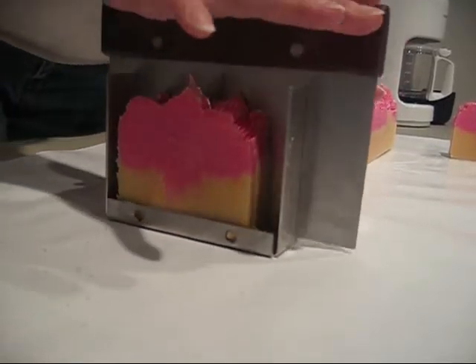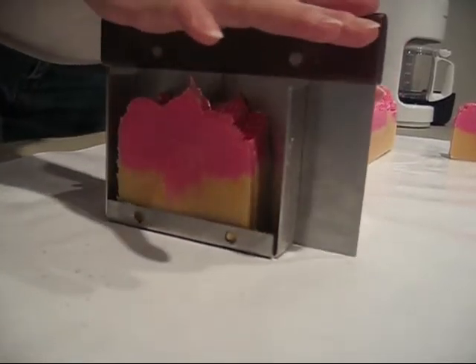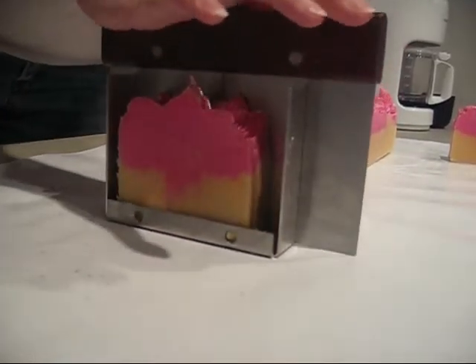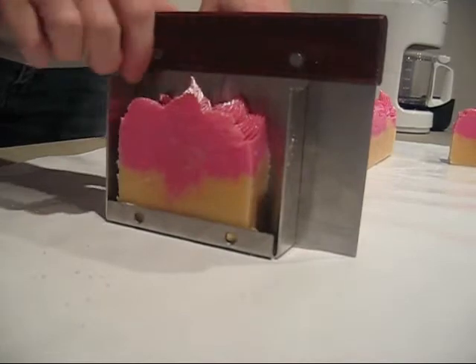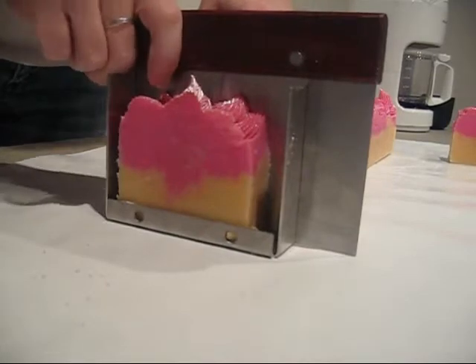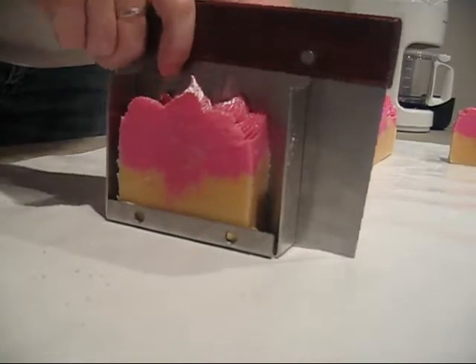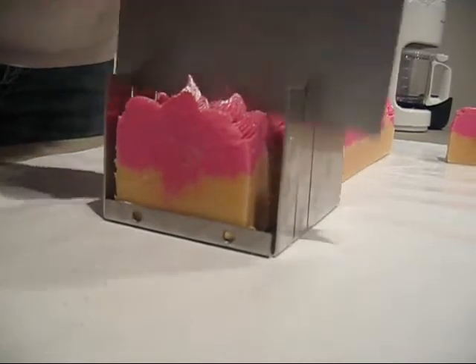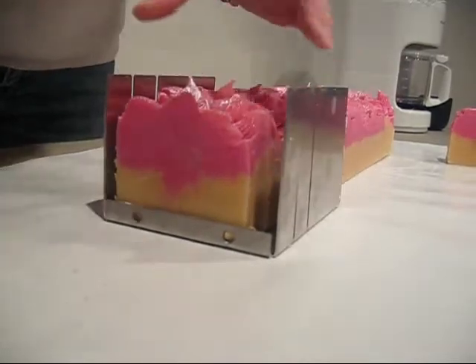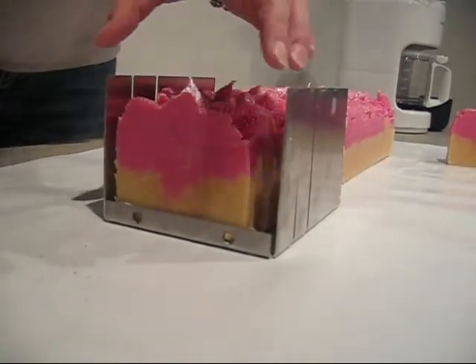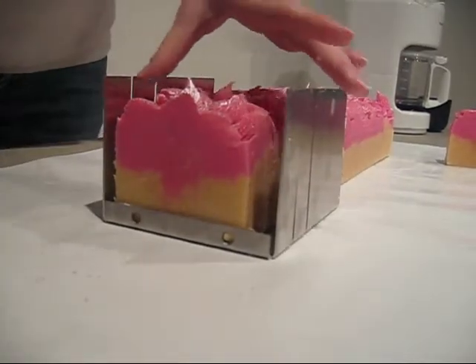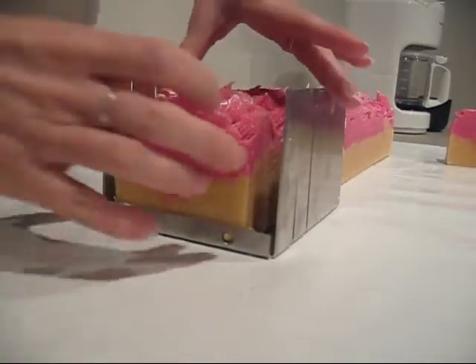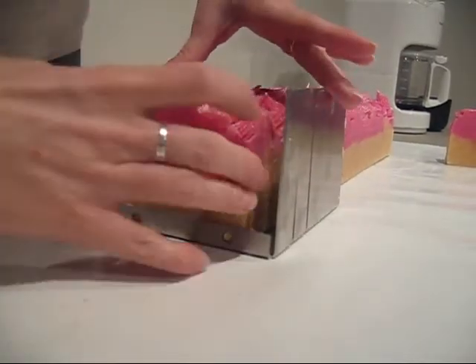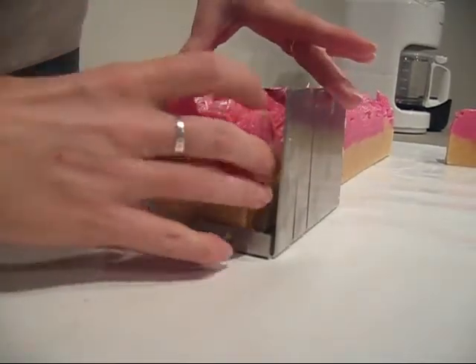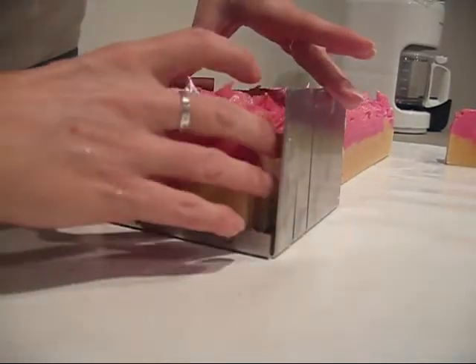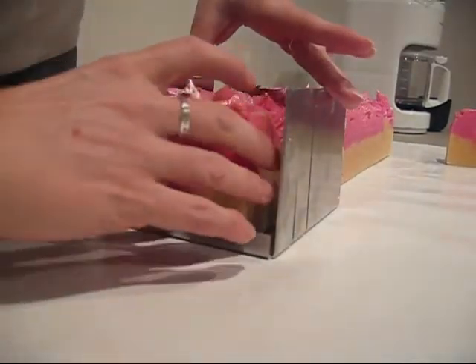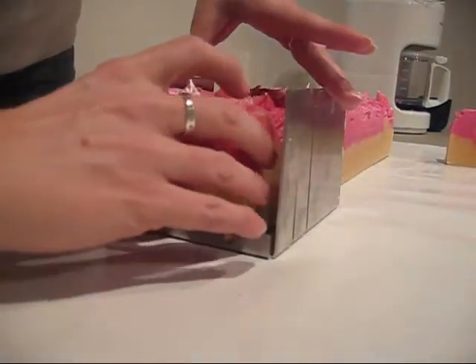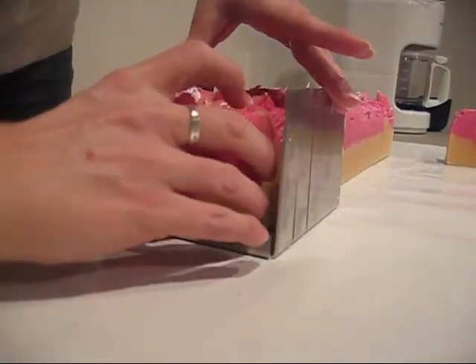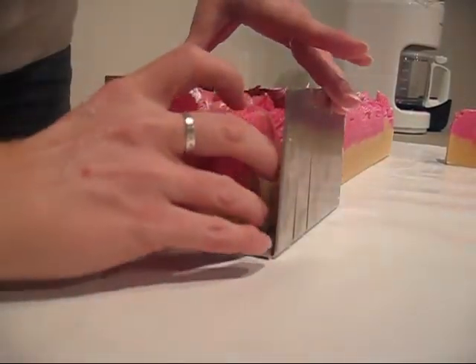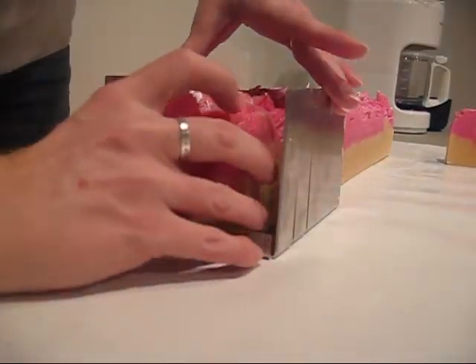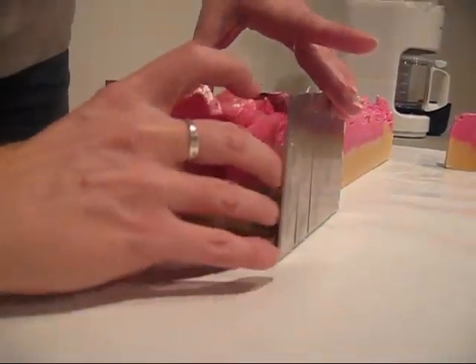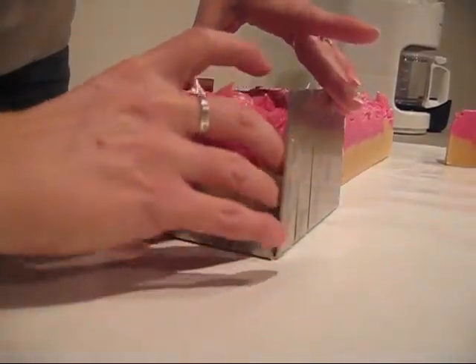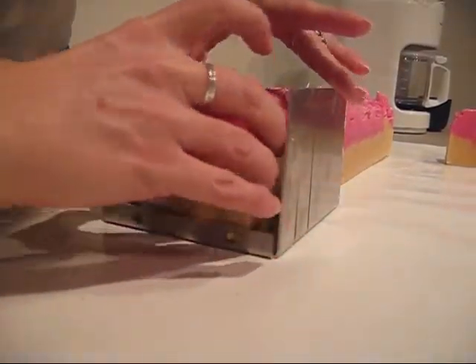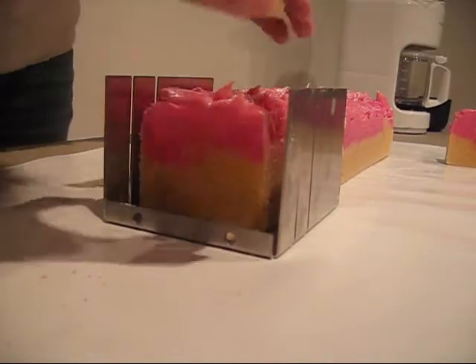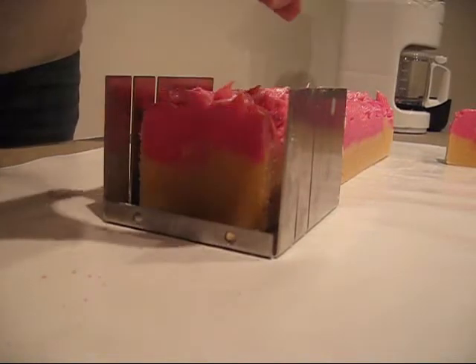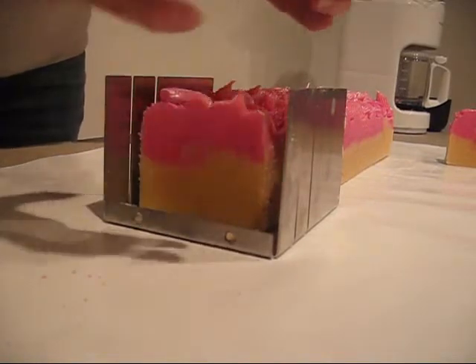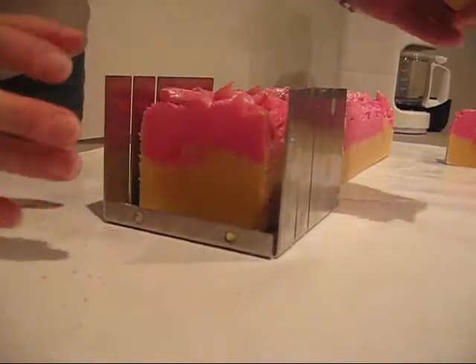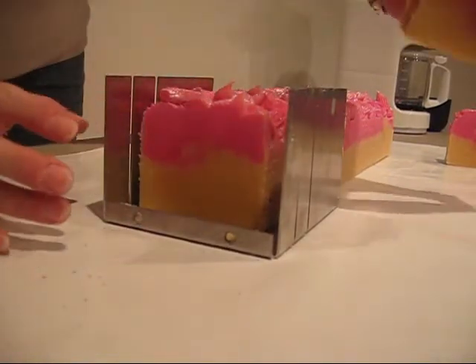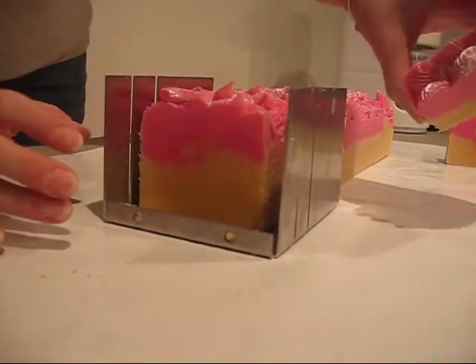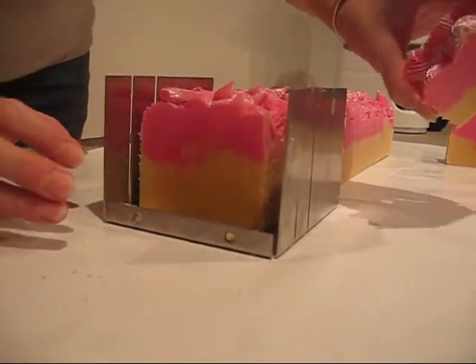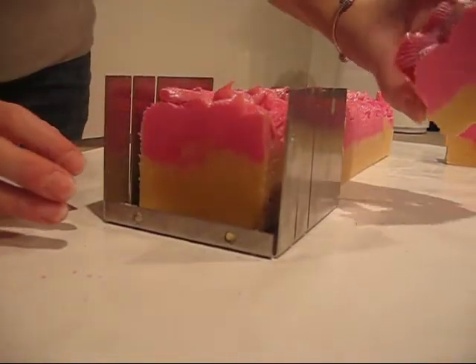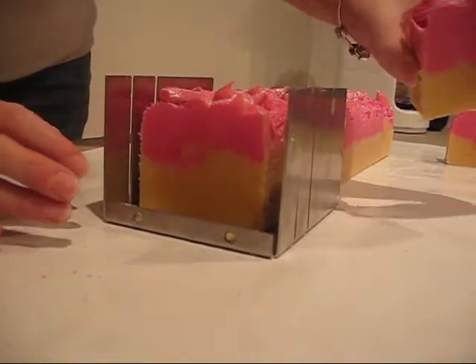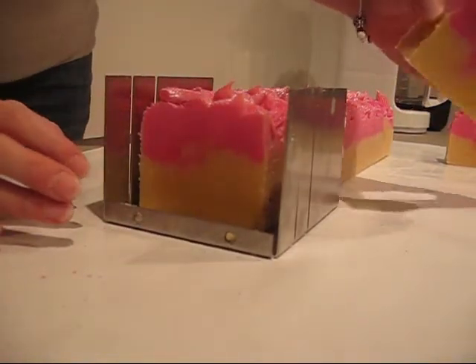I love the smell of sugar and fig — it's one of my favorites. My mom loves it too. She's already reserved a bar.